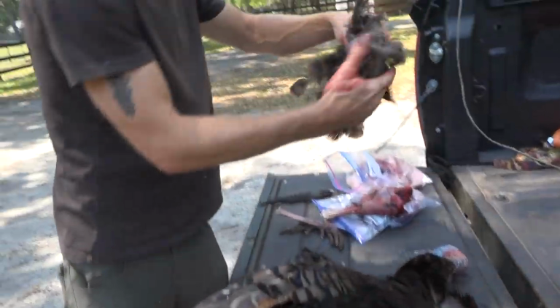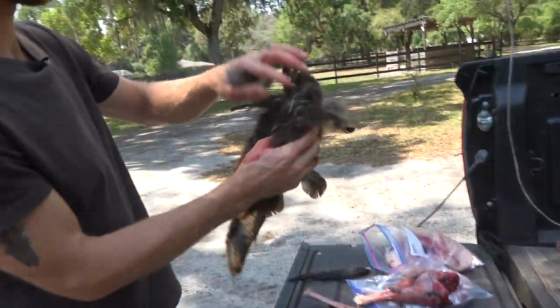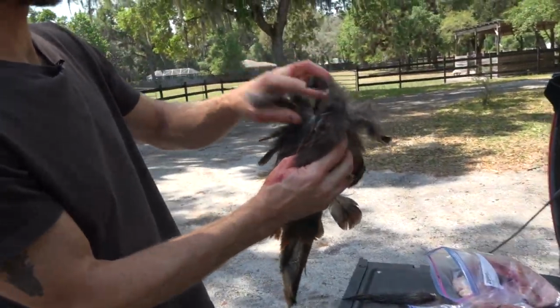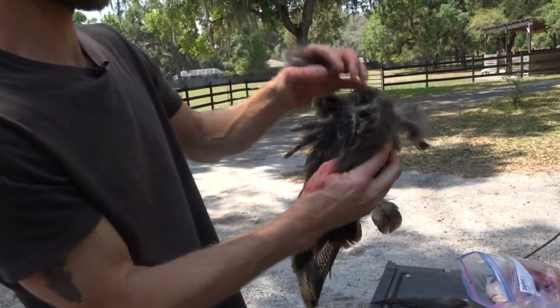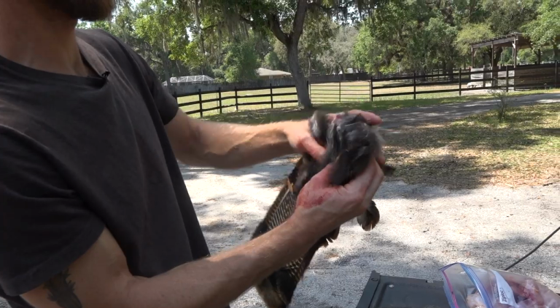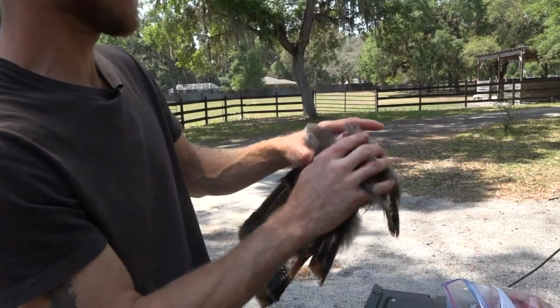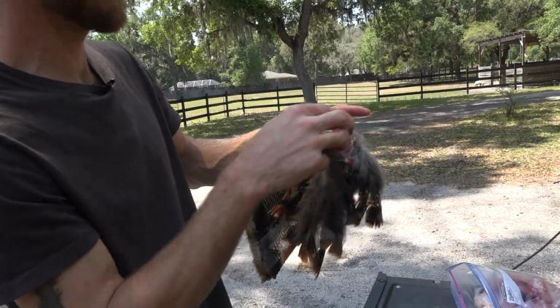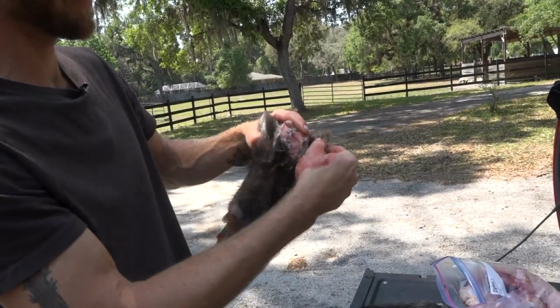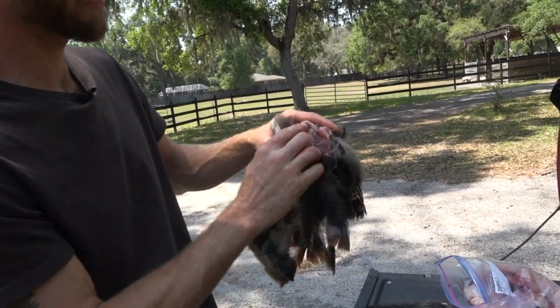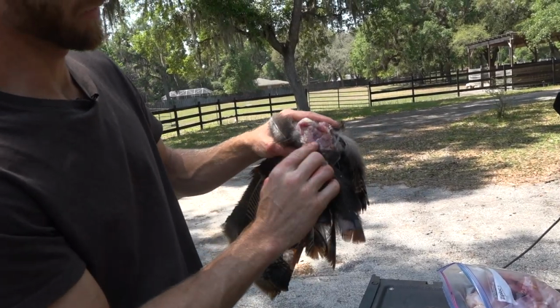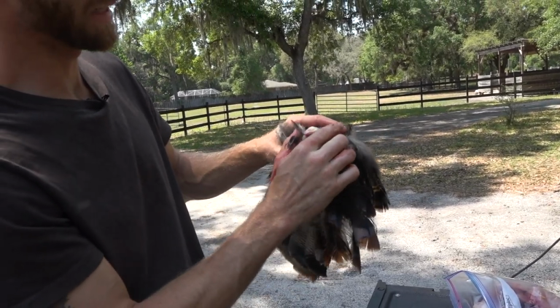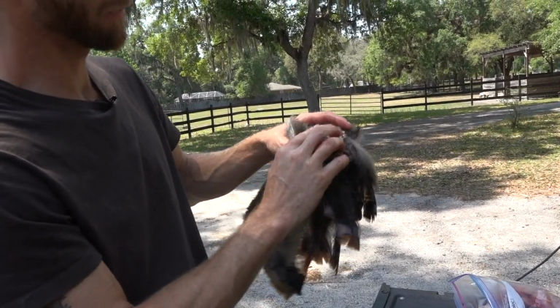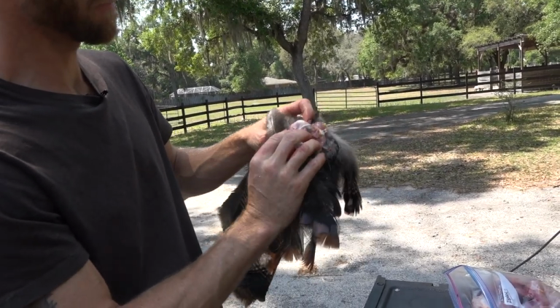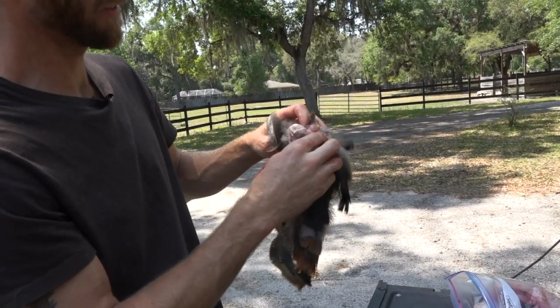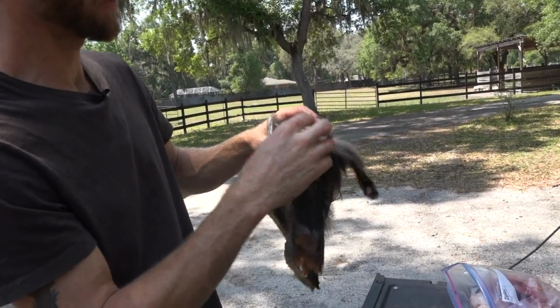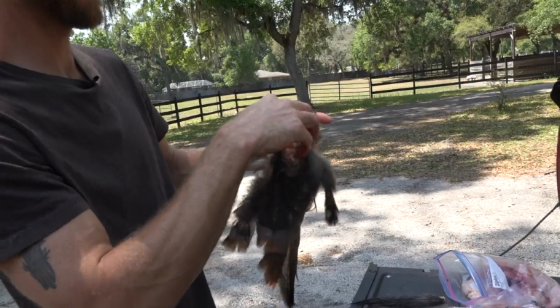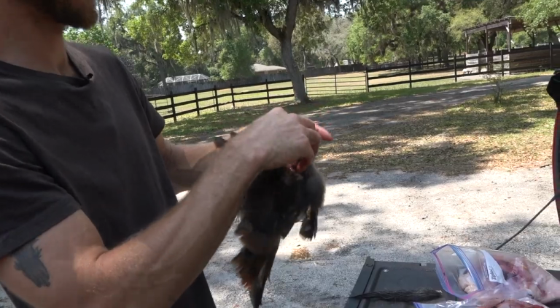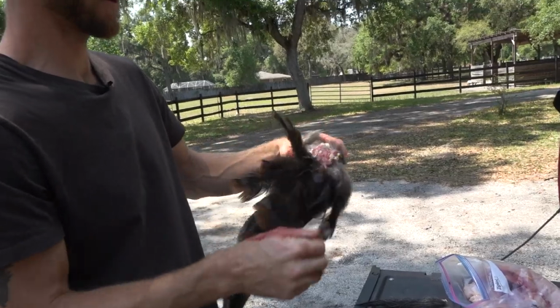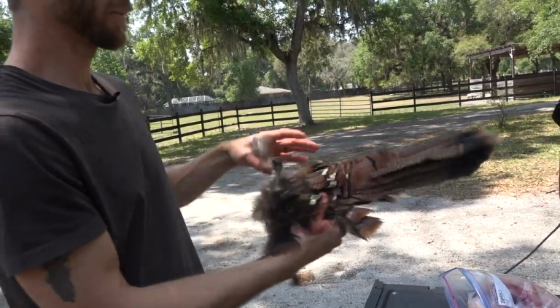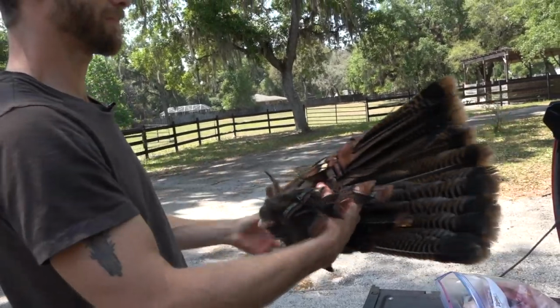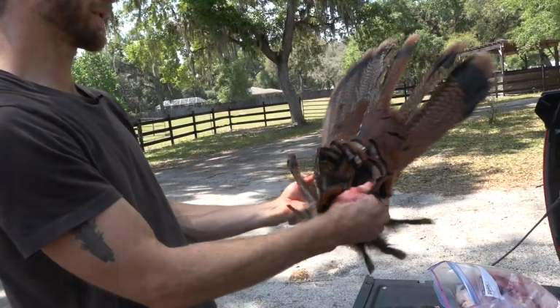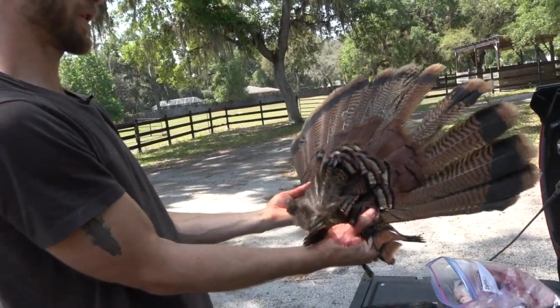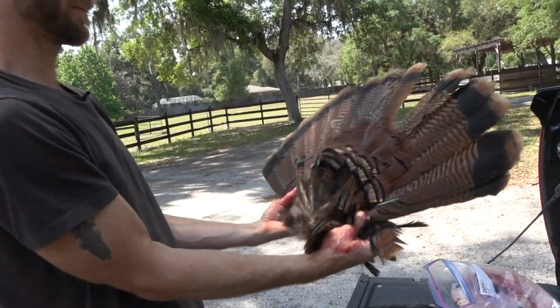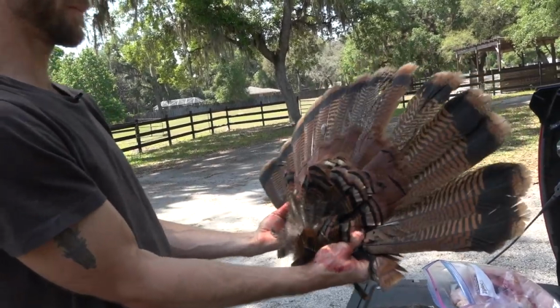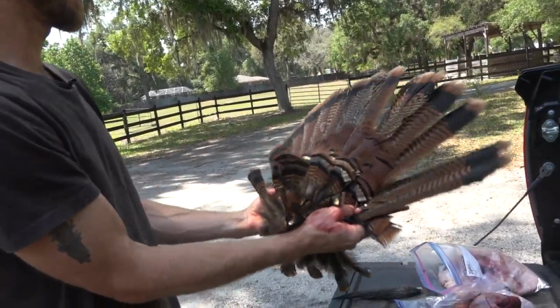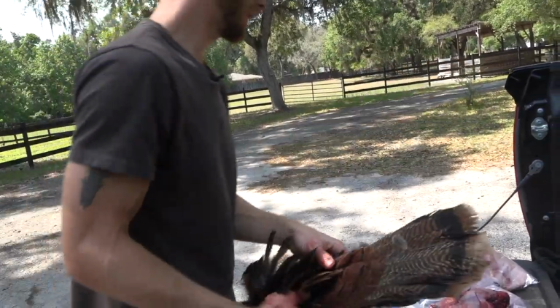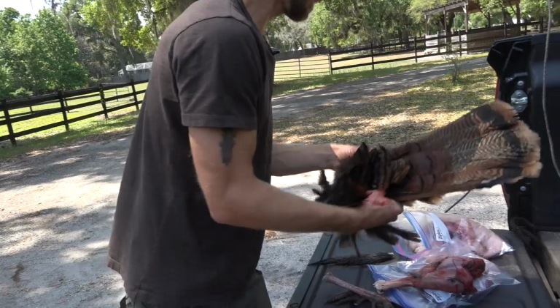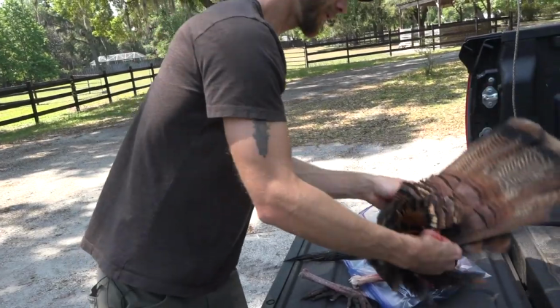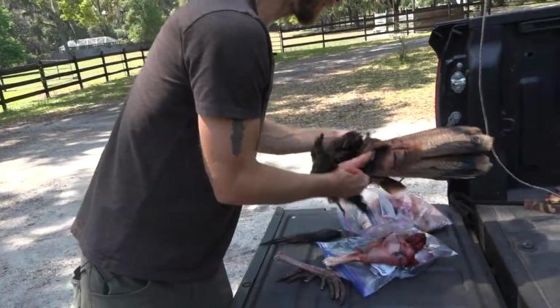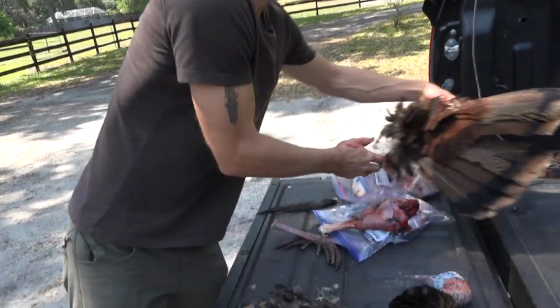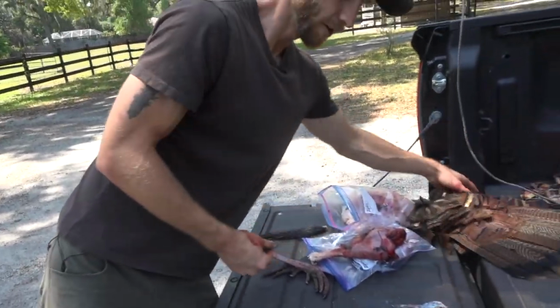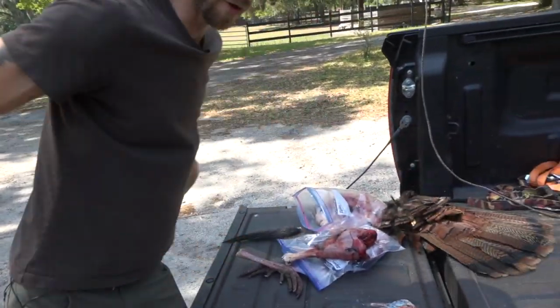You probably want to throw a little bit of salt on the fan. You can trim the meat a little bit on the bottom if you want — there is some meat in there. Throw some salt on it, pin it on a board, and that's your fan. That'll be a good little trophy.